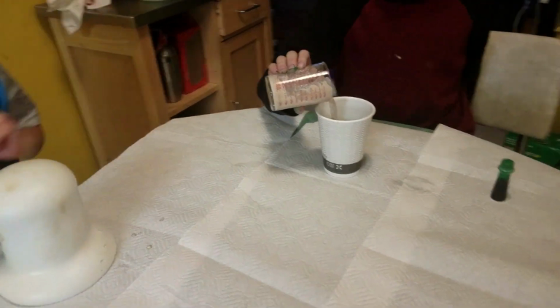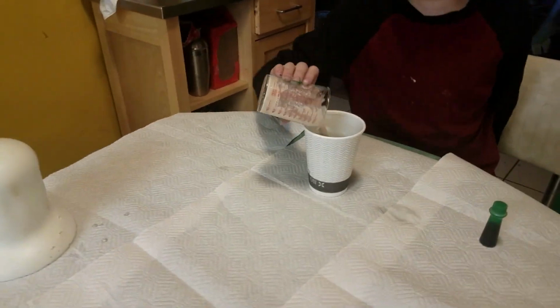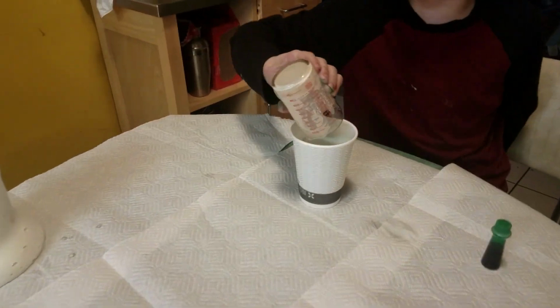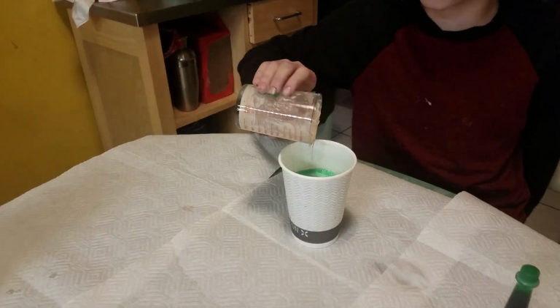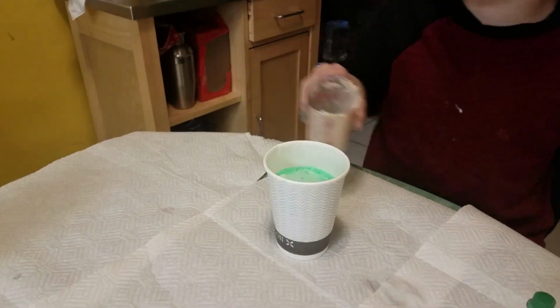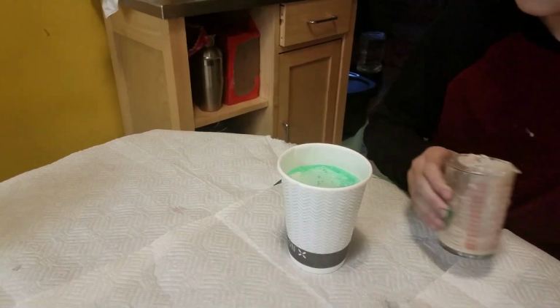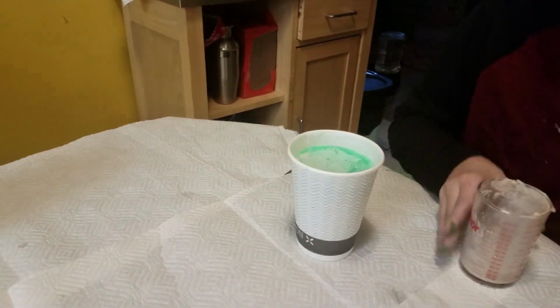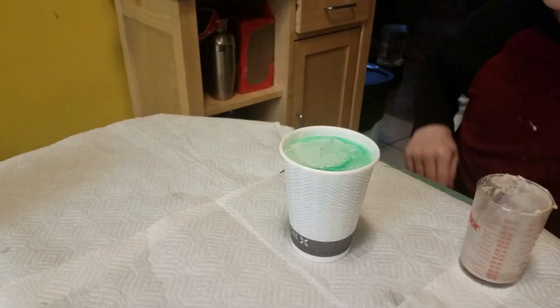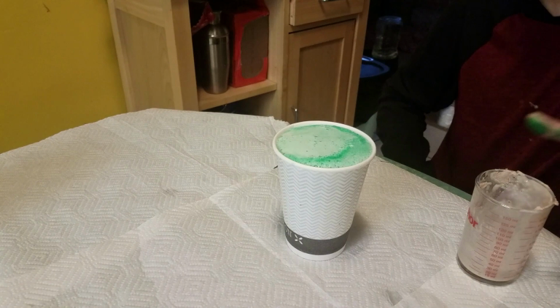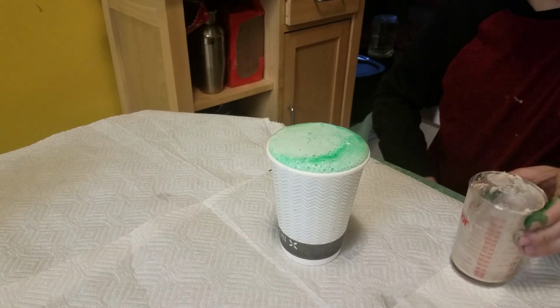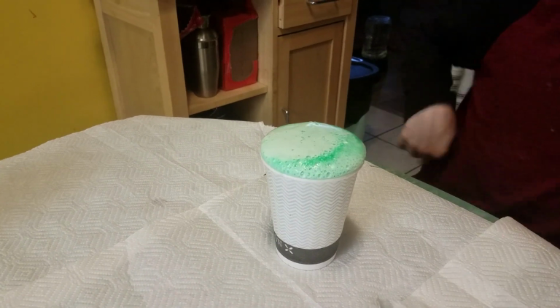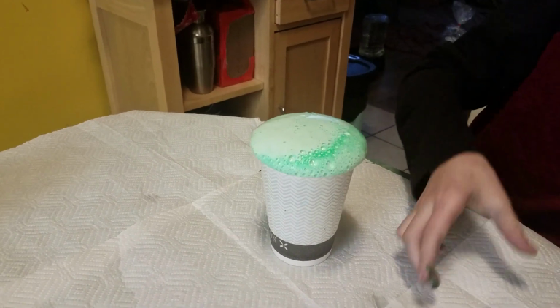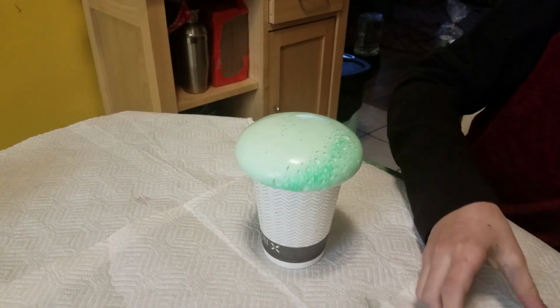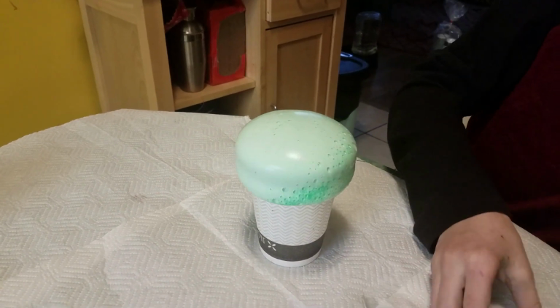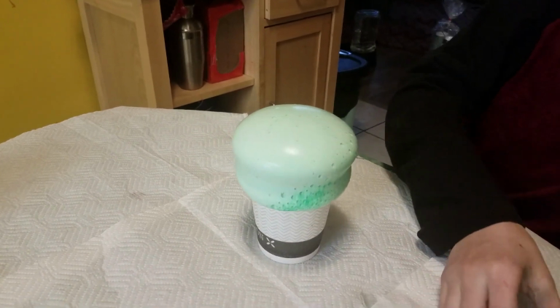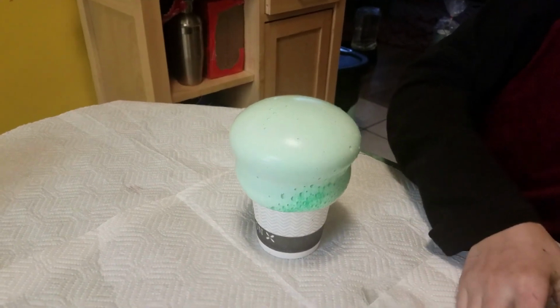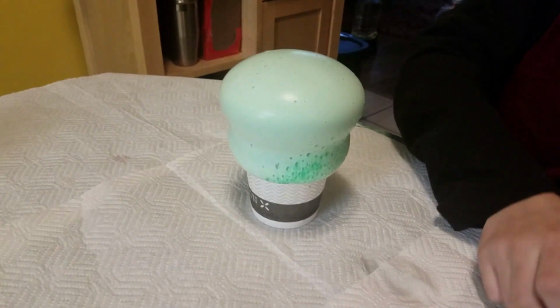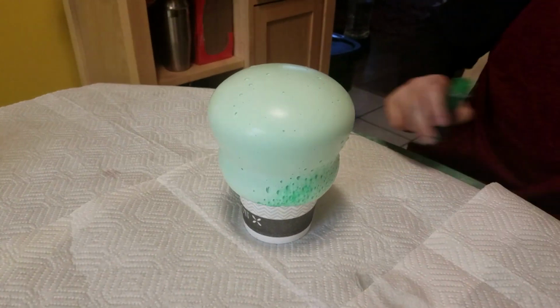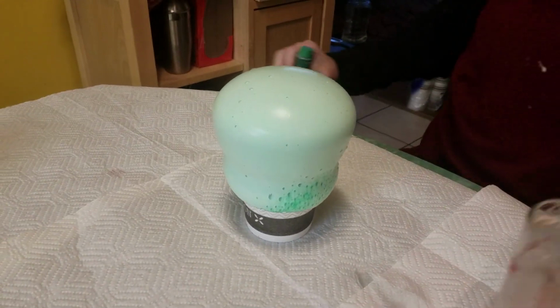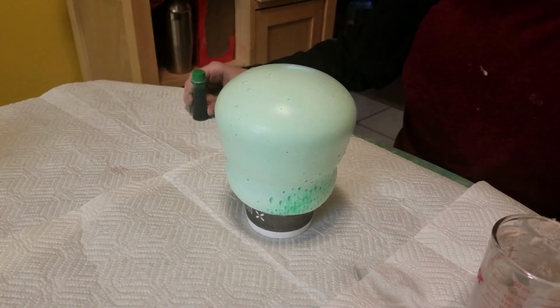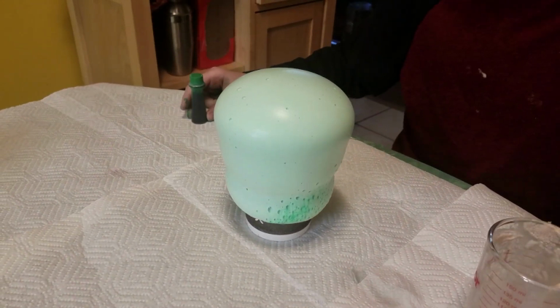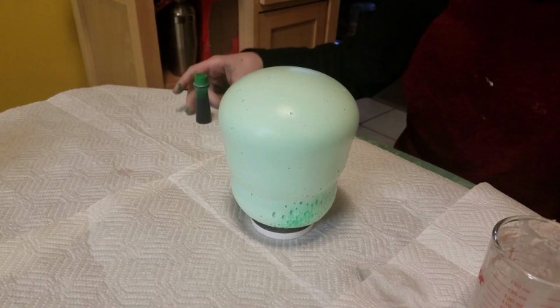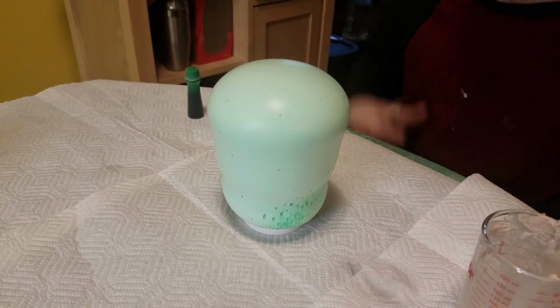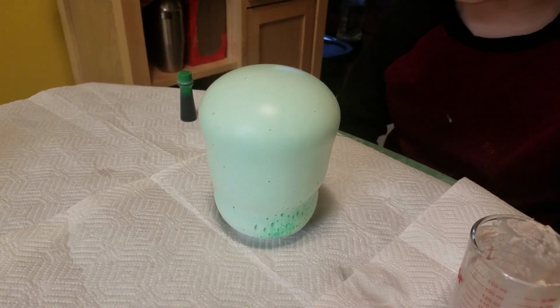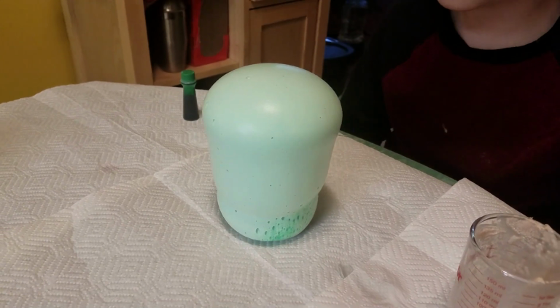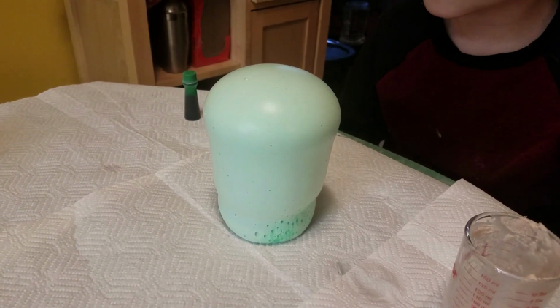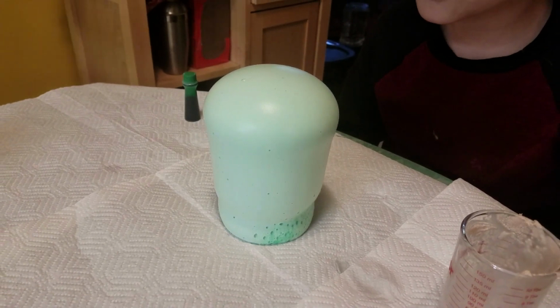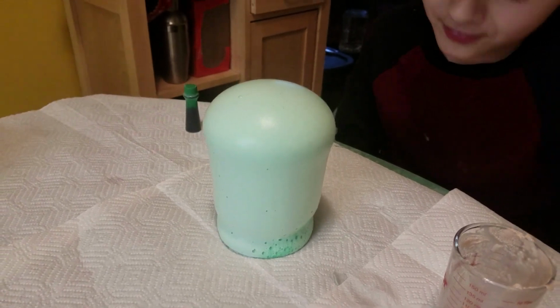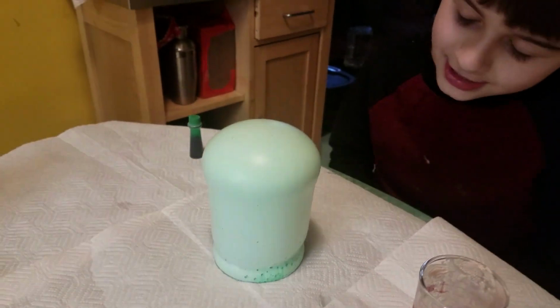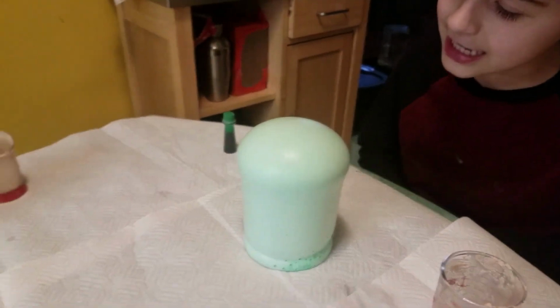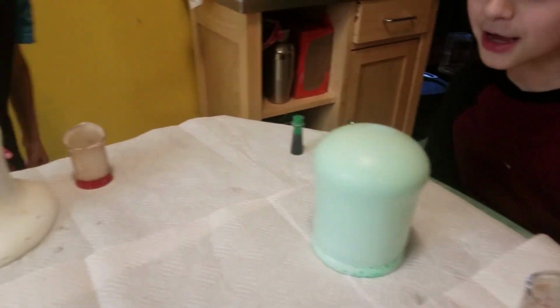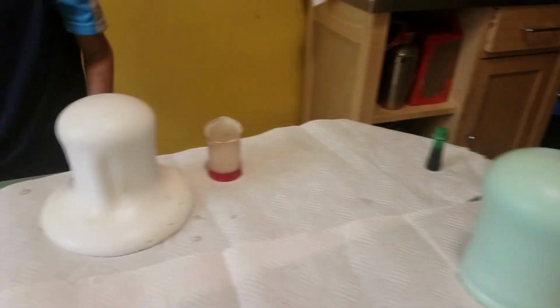Mine is going to be so much more exciting! Everyone look at mine! Oh, we got green — green! Look how it flows all over. That's cool, it's eating my cup!